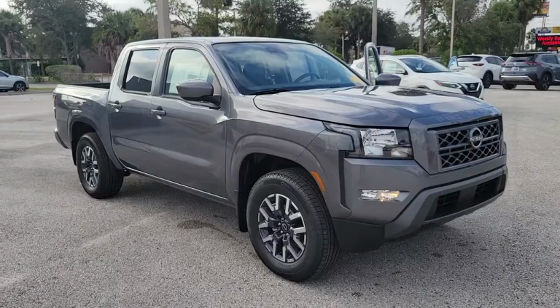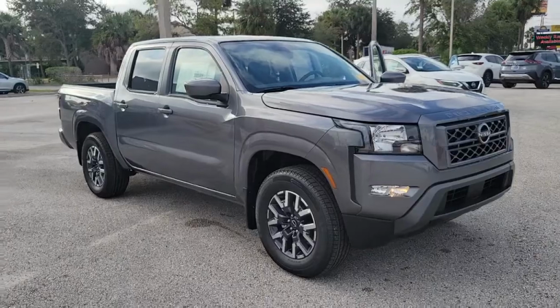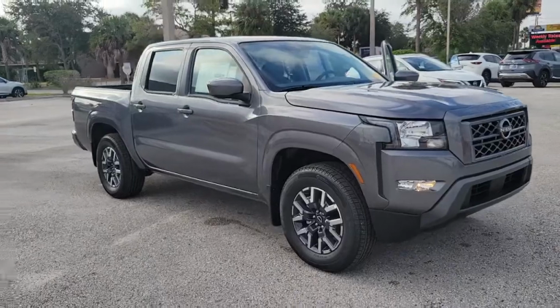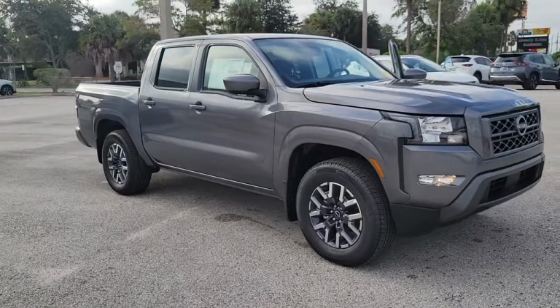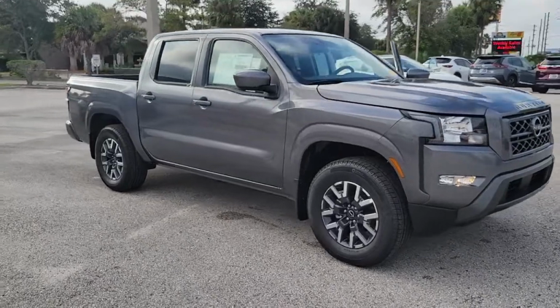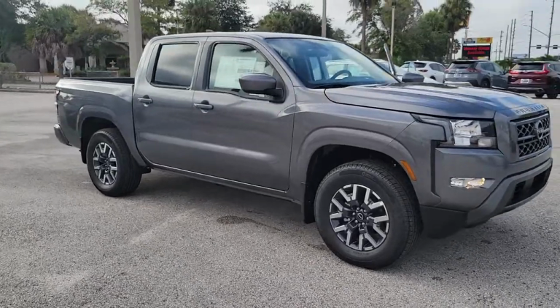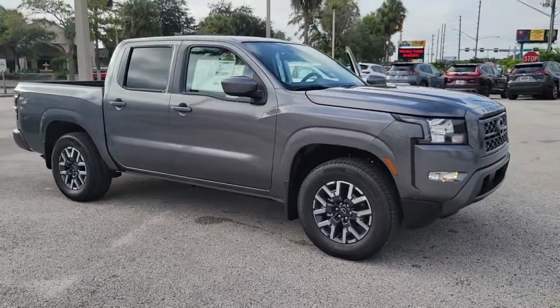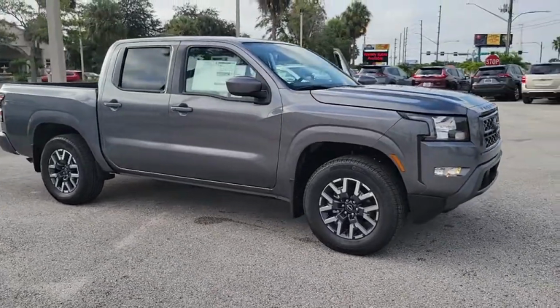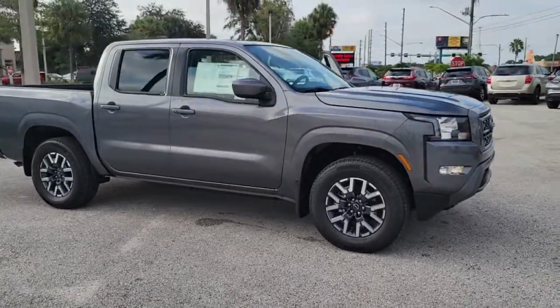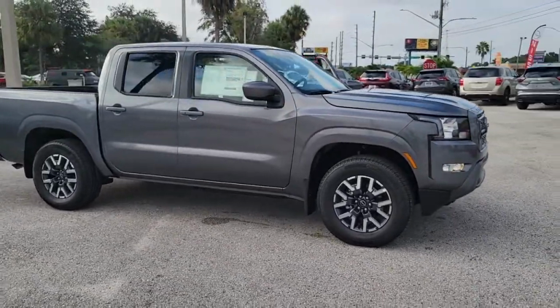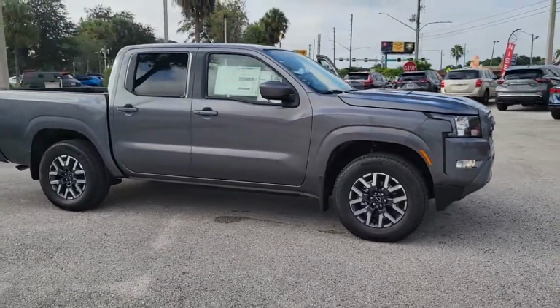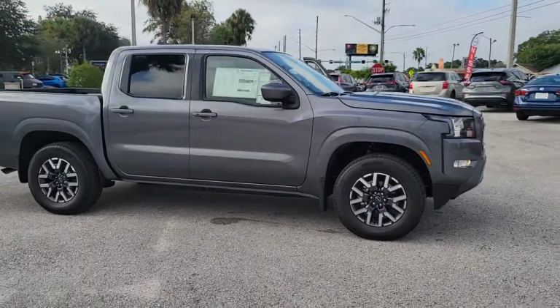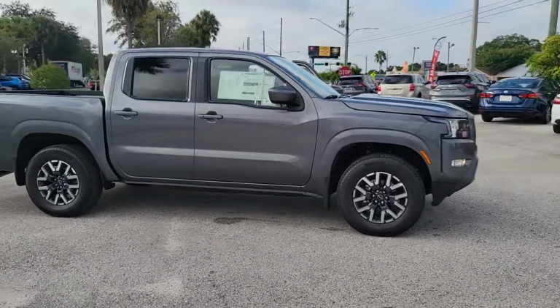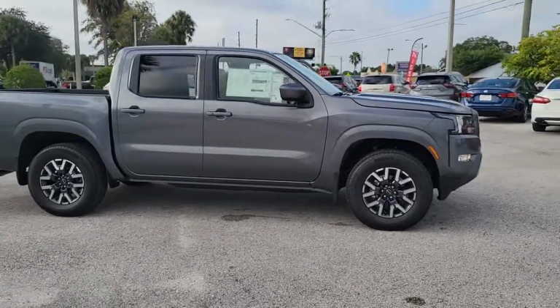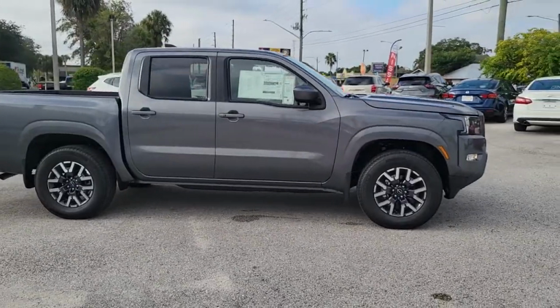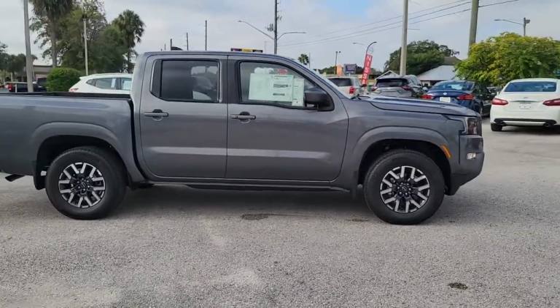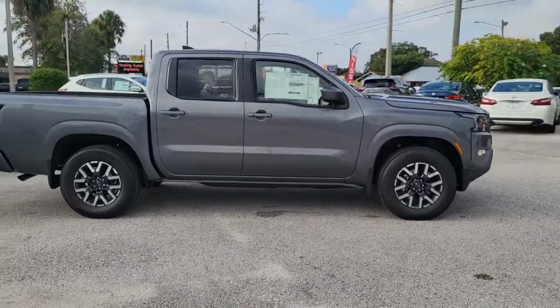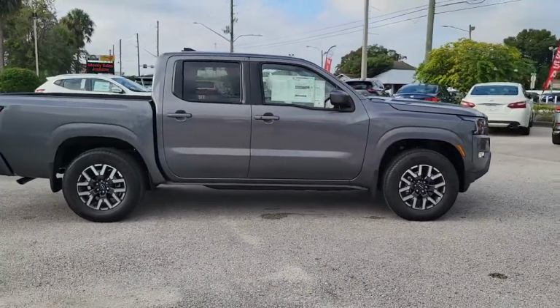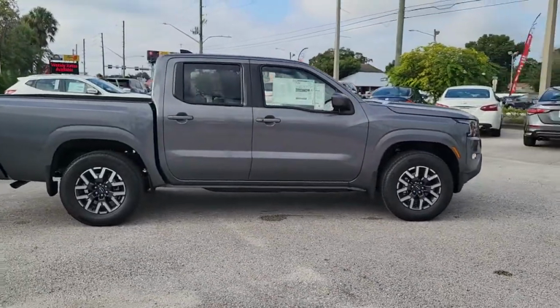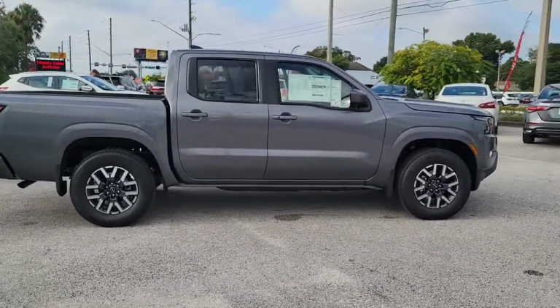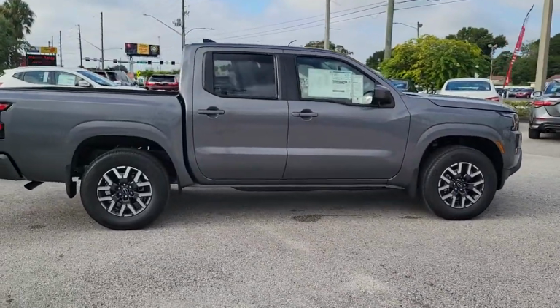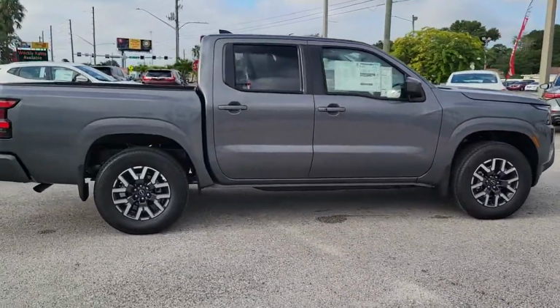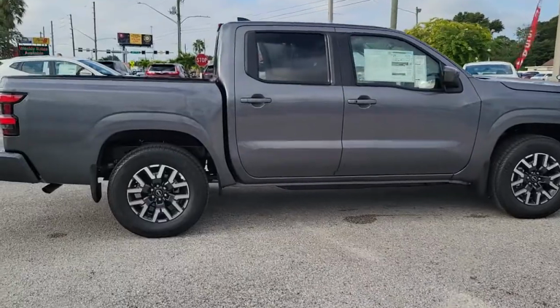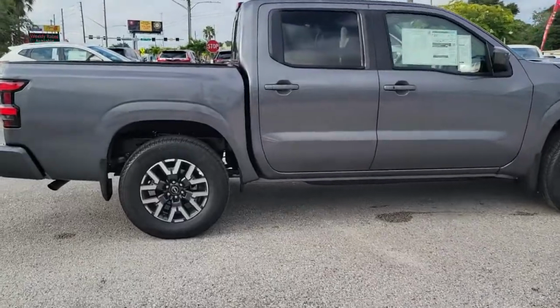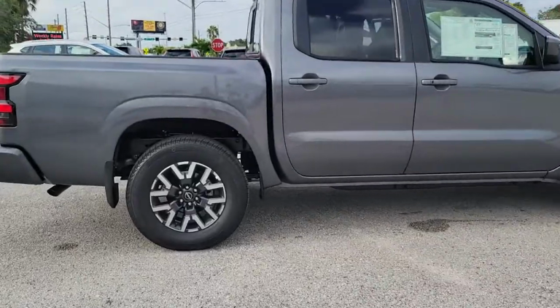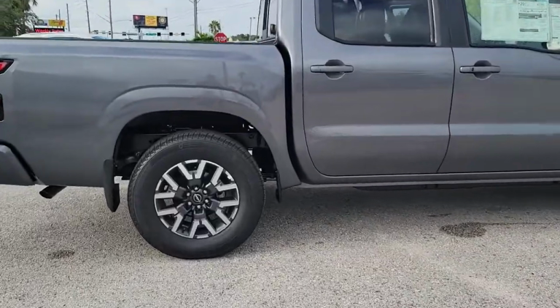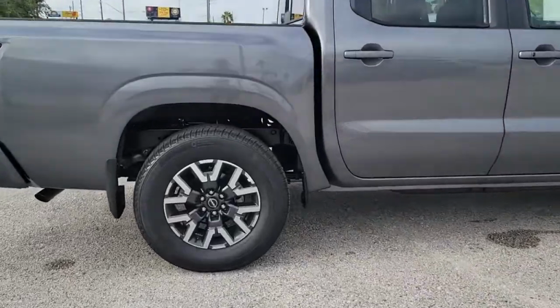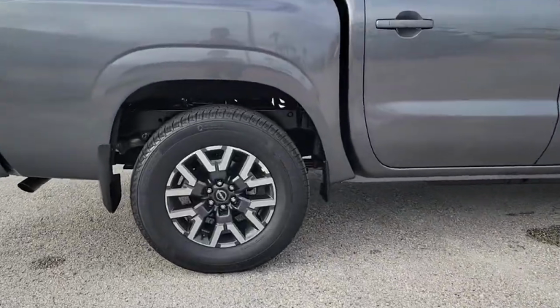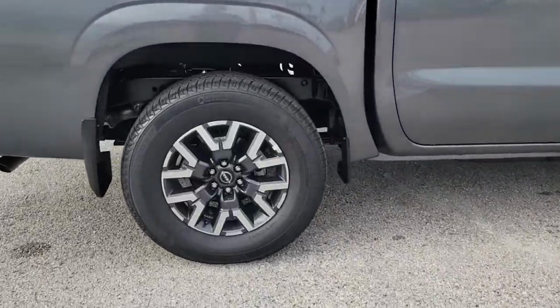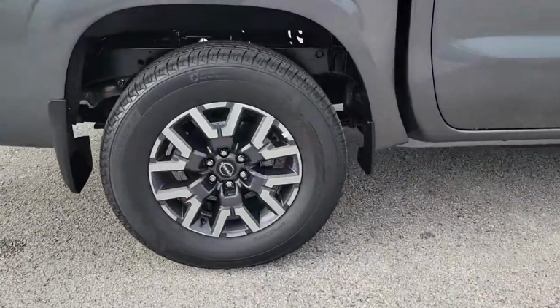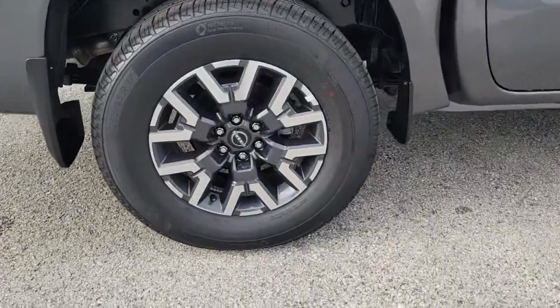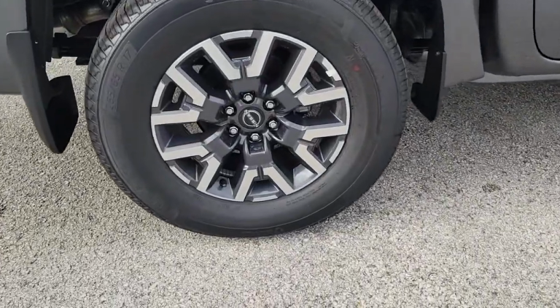You're gonna love the 2022 Nissan Frontier. Here's a hard-working Nissan Frontier, the mid-size pickup that's durable, comfortable, and up to the task. Whether you're on the job site or hitting the trail, this rugged partner has your back.